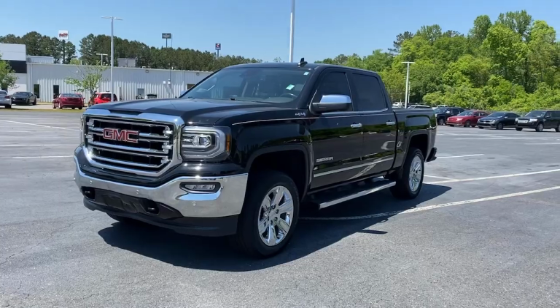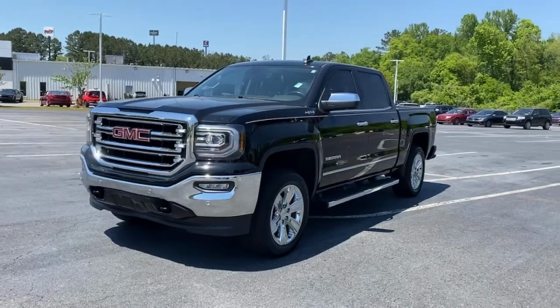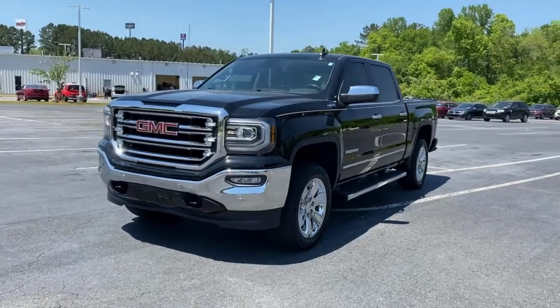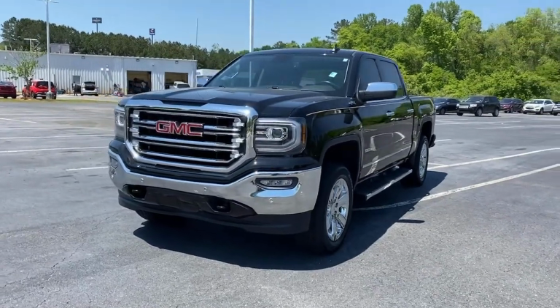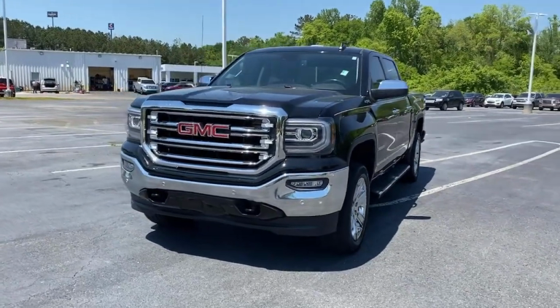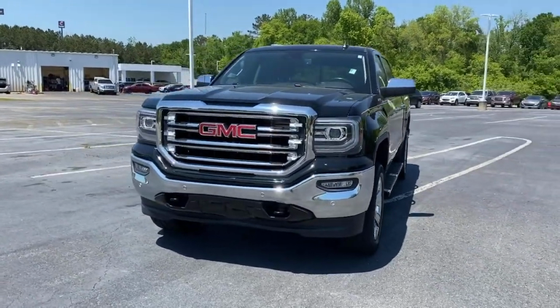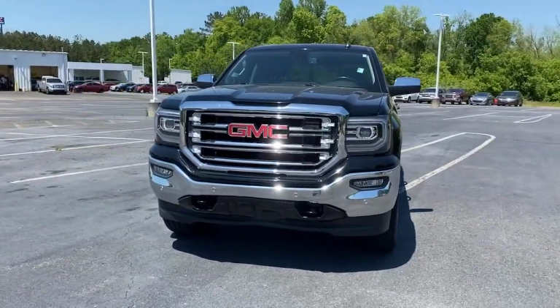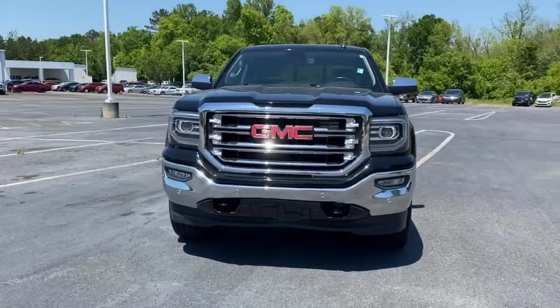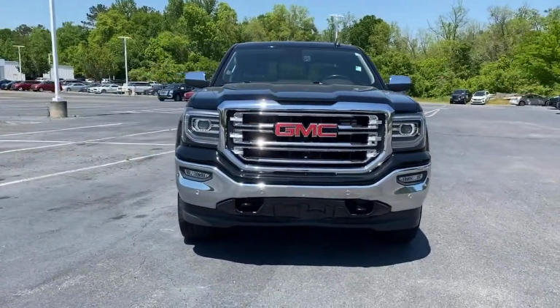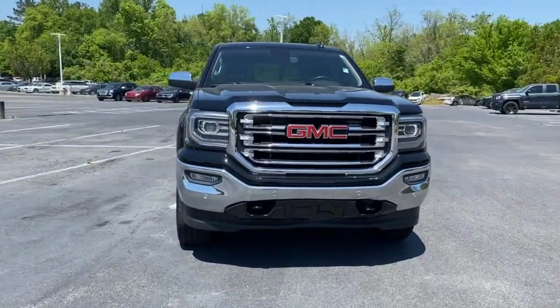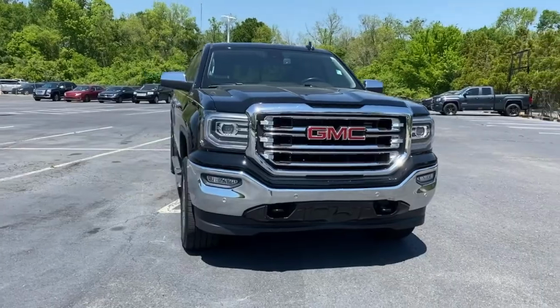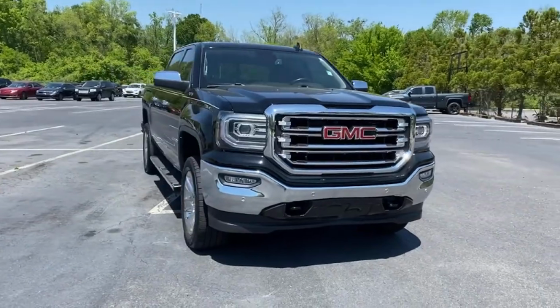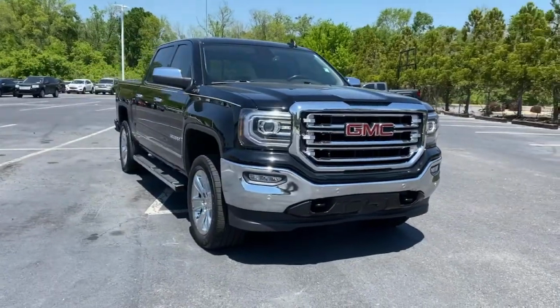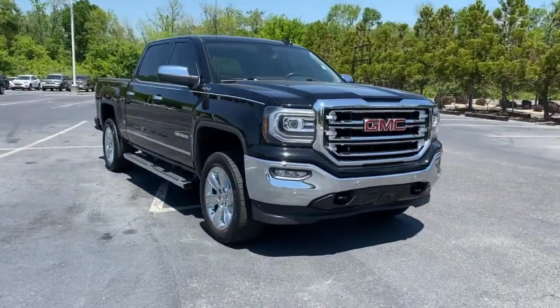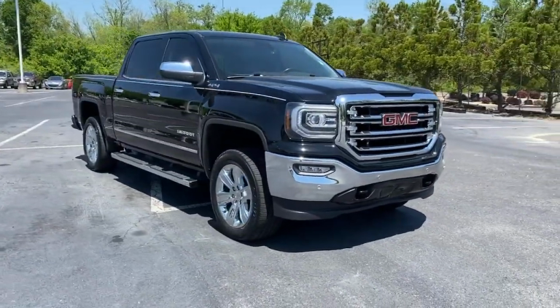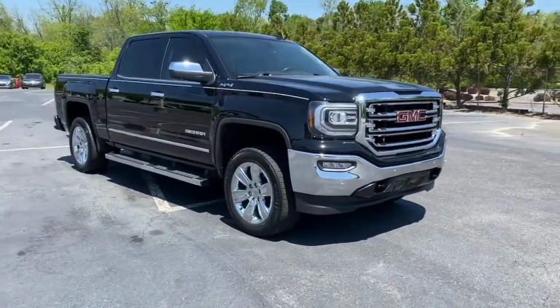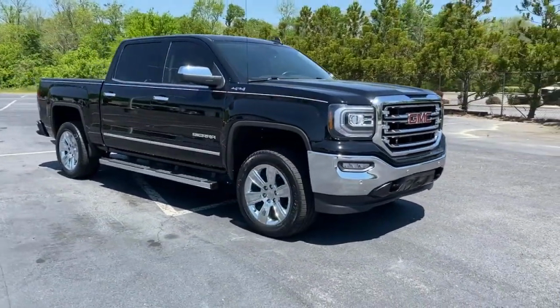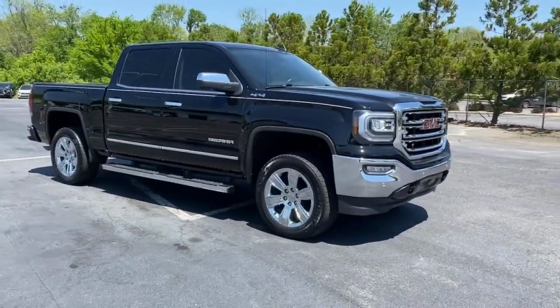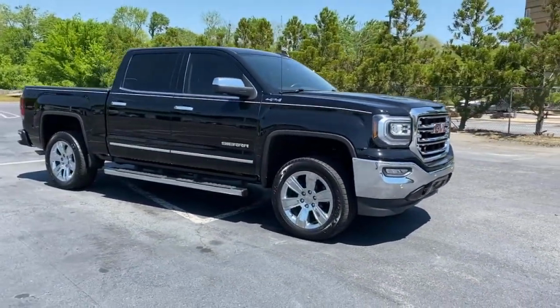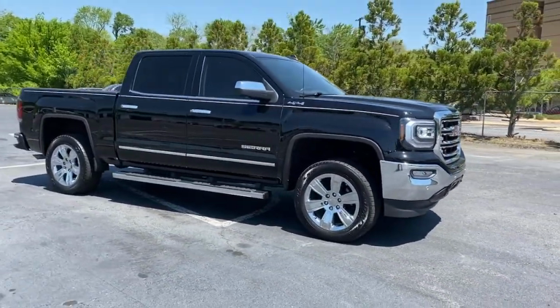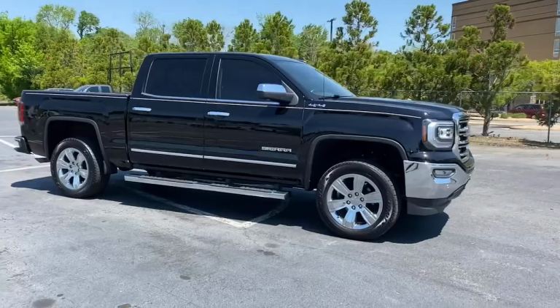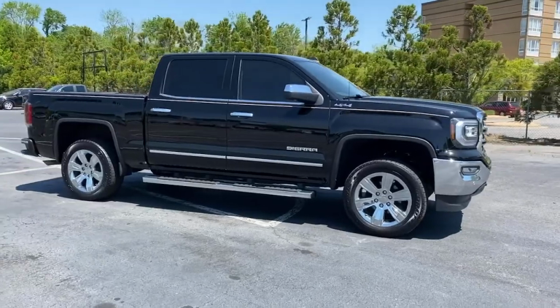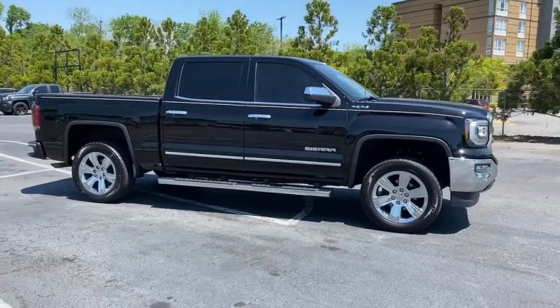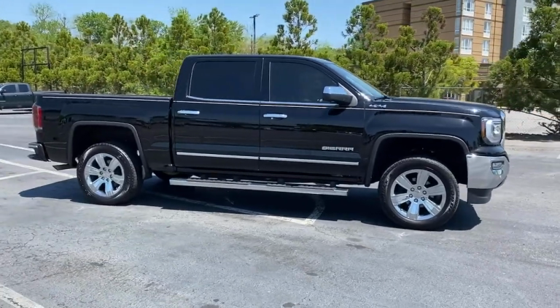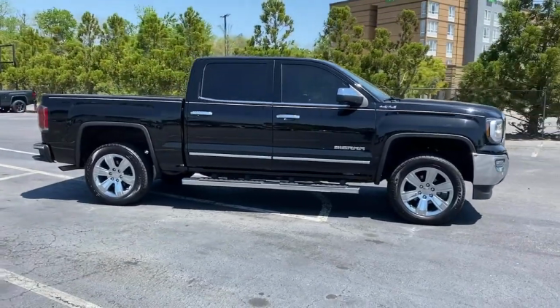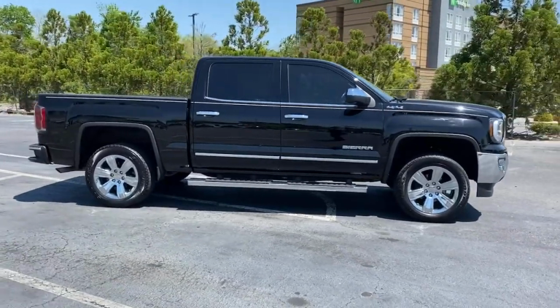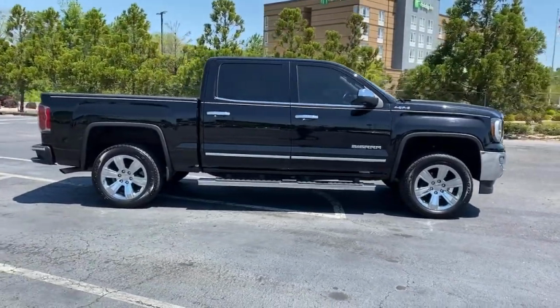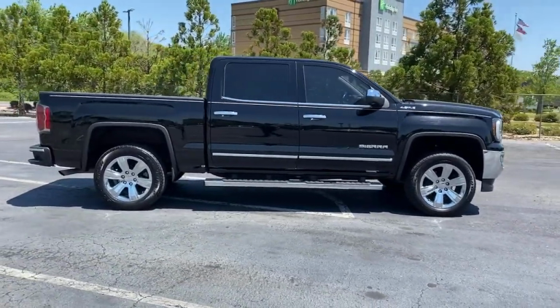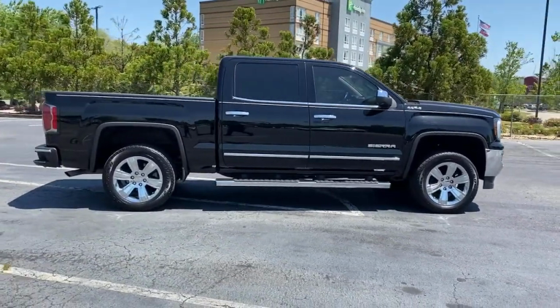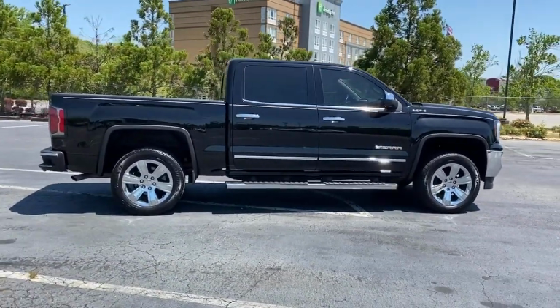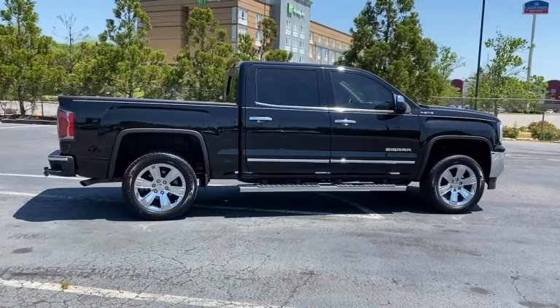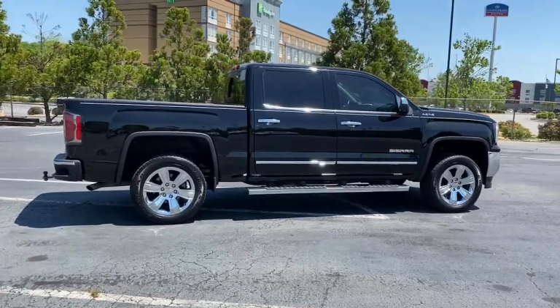Your next car could be the 2018 GMC Sierra. With less than 60,000 miles on the odometer, this vehicle stands out from the rest. Prepare to take your driving pleasure to new heights and enjoy the best of modern efficiency and style.